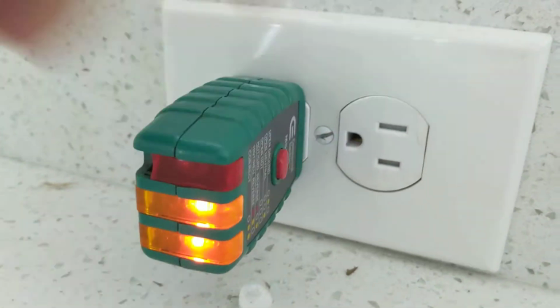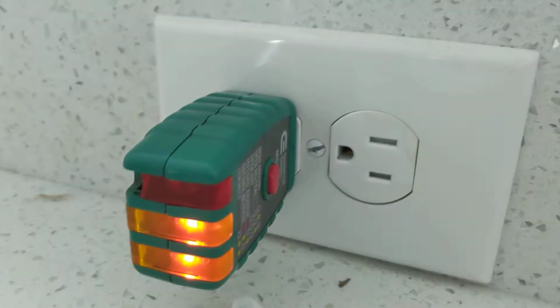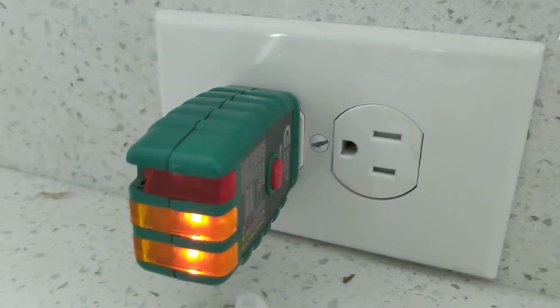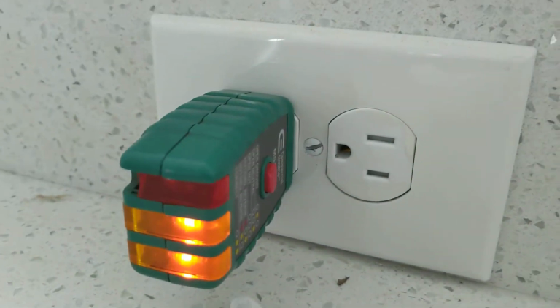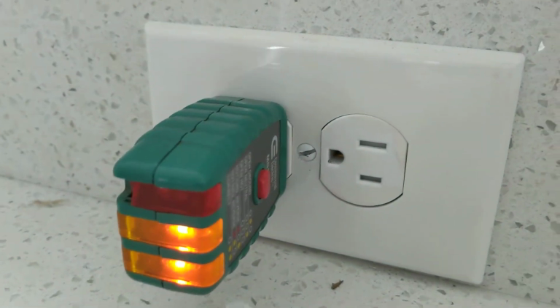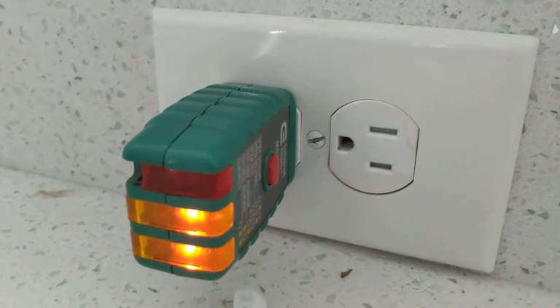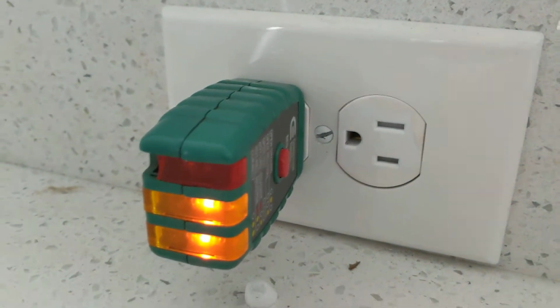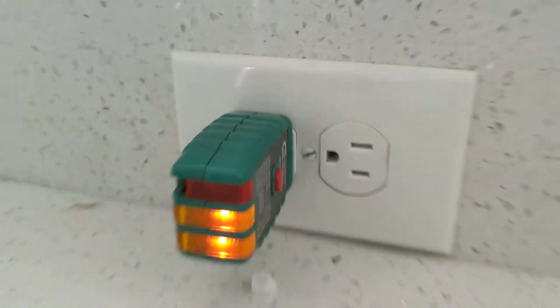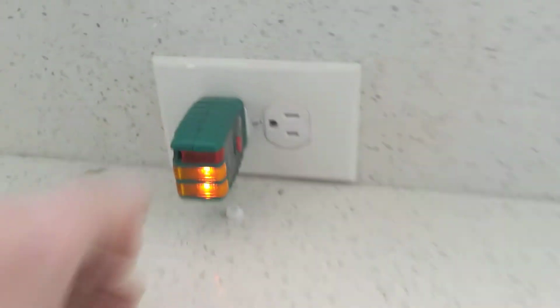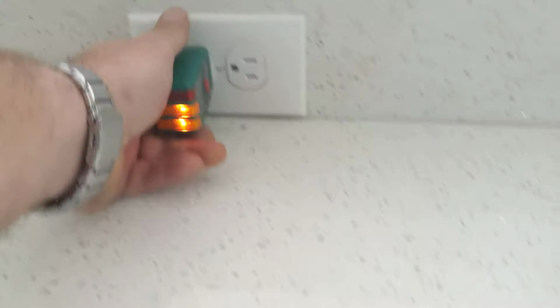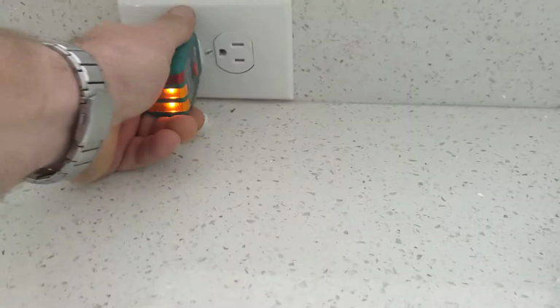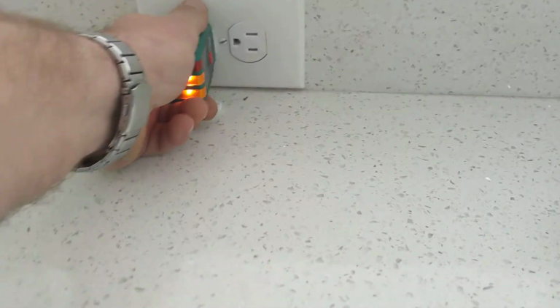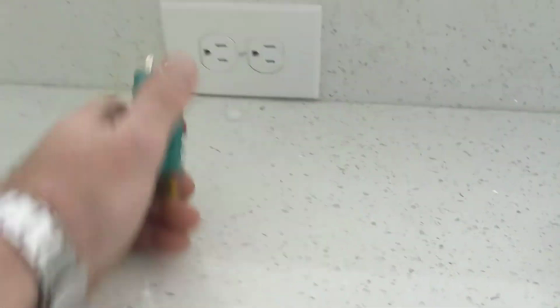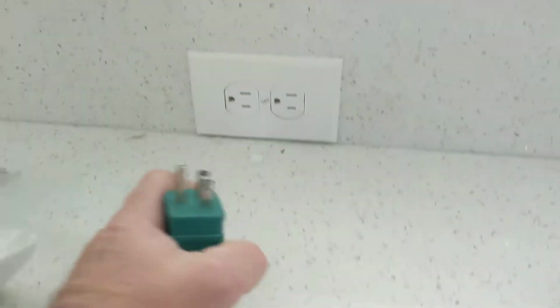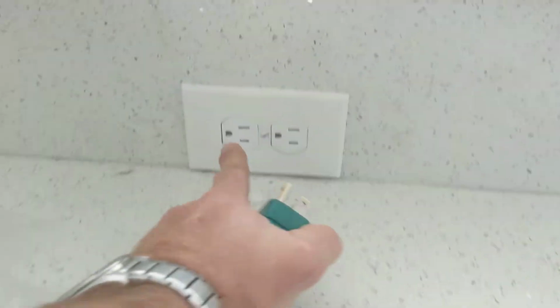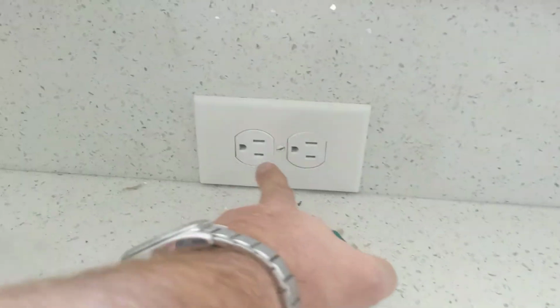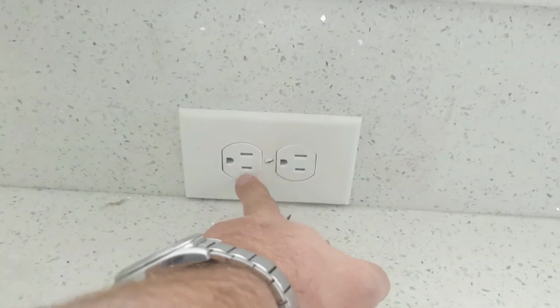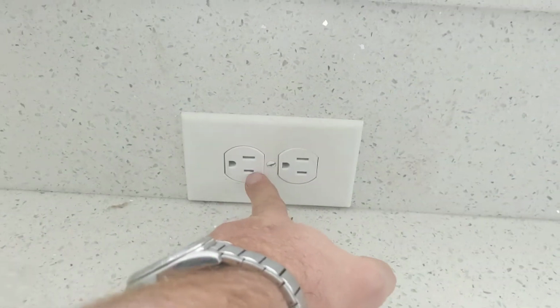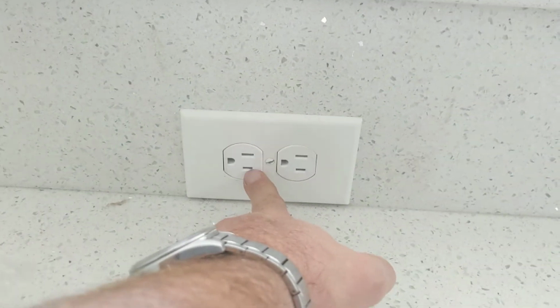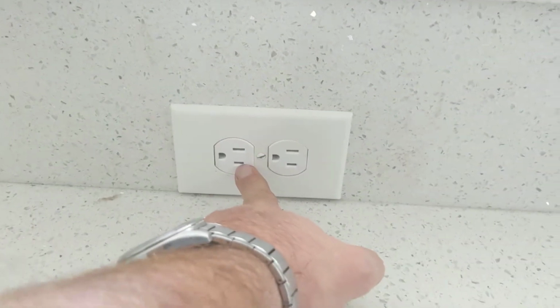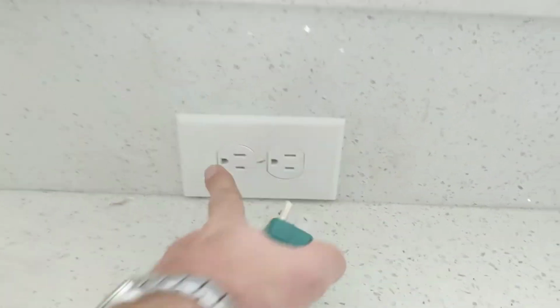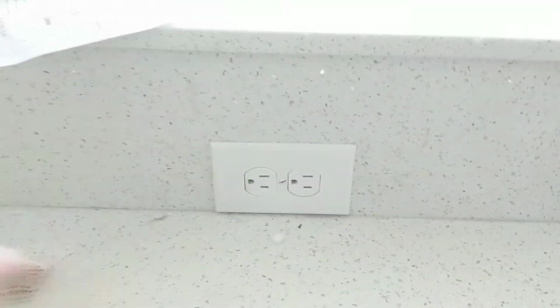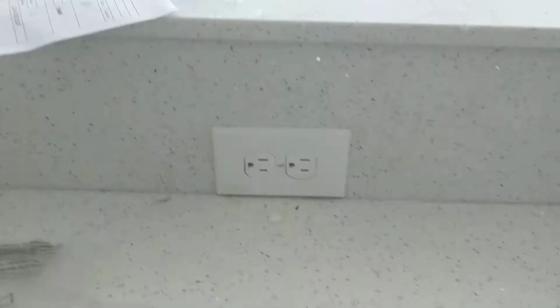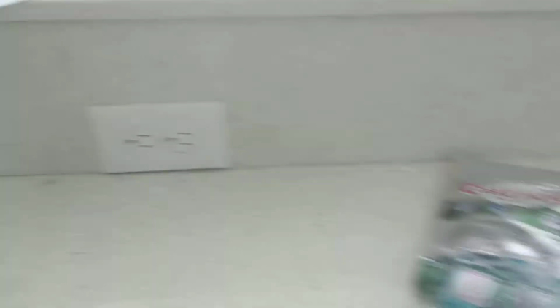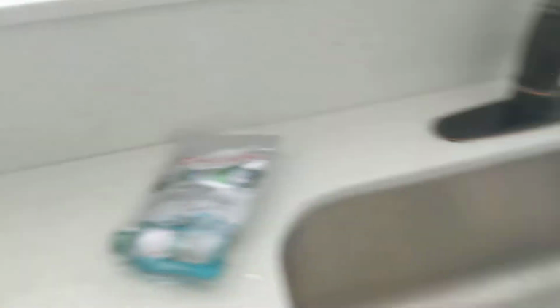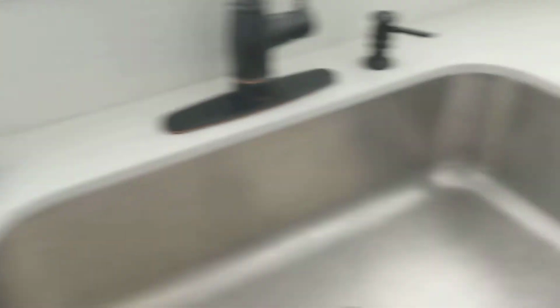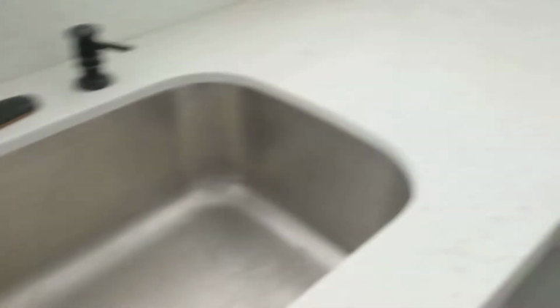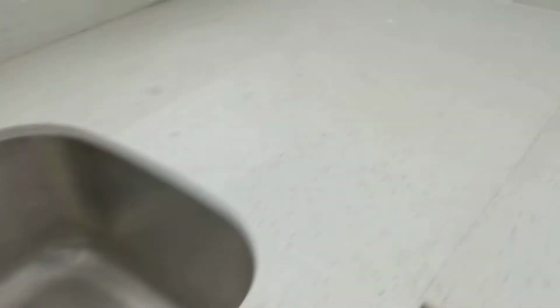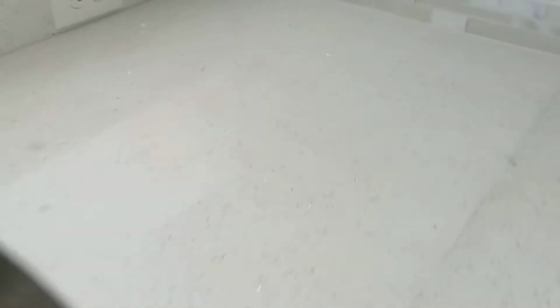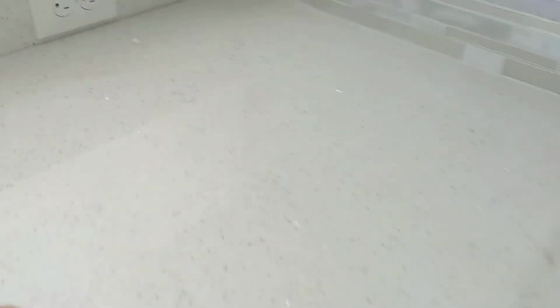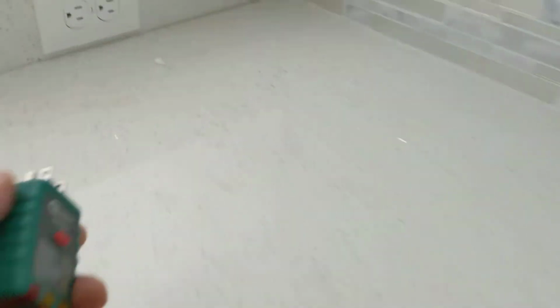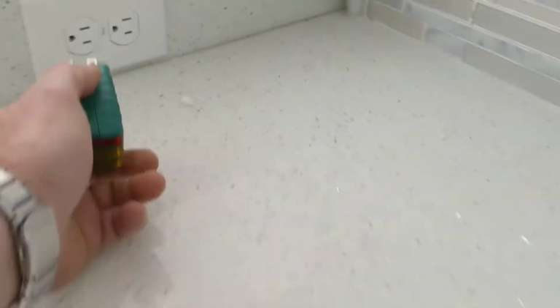It does not trip, so it is not GFCI protected. I don't care if you put a GFCI outlet here or if you put one in the panel, but either way we should have one.